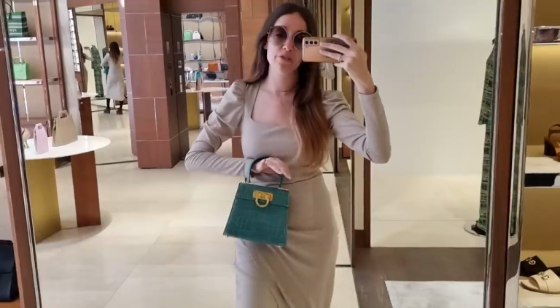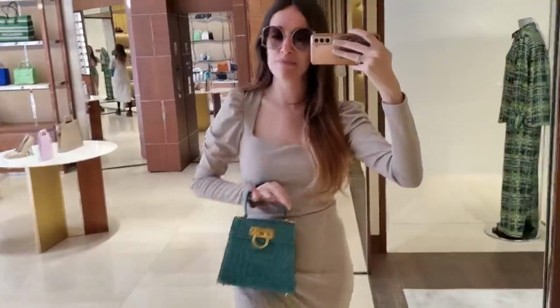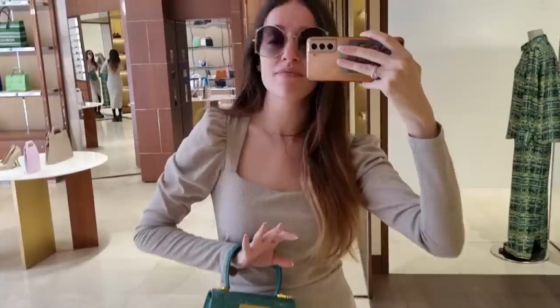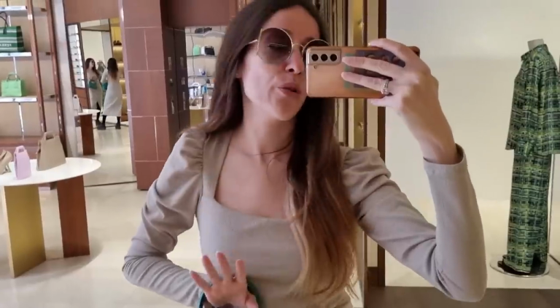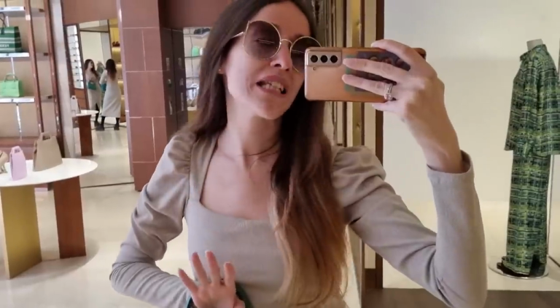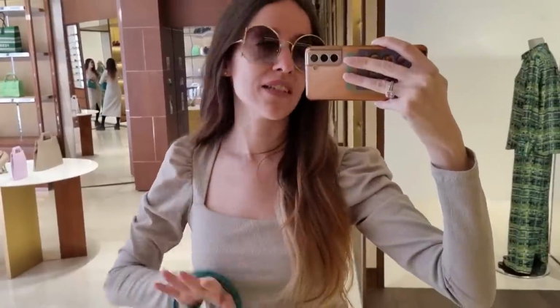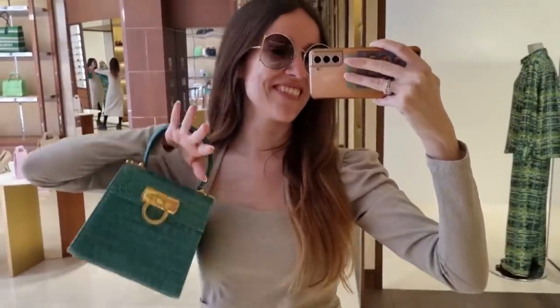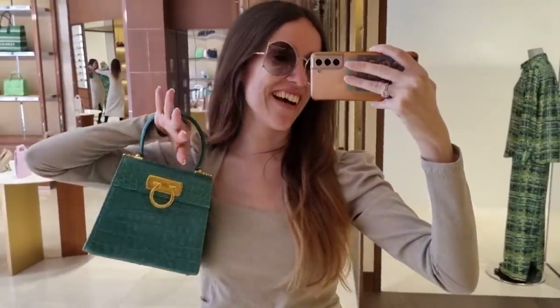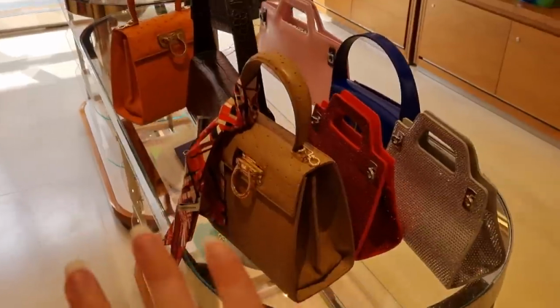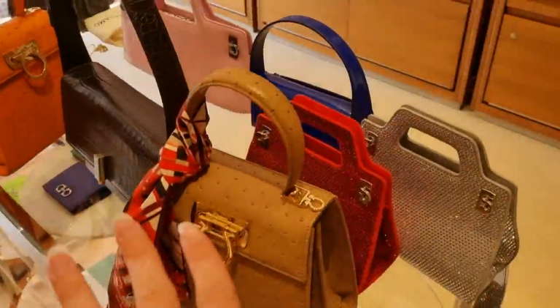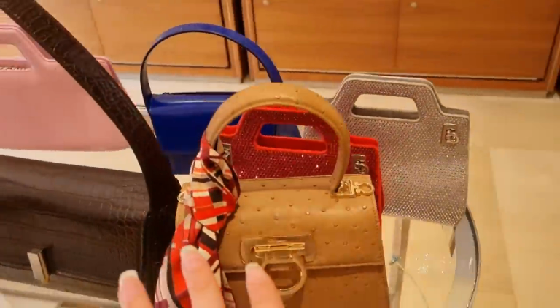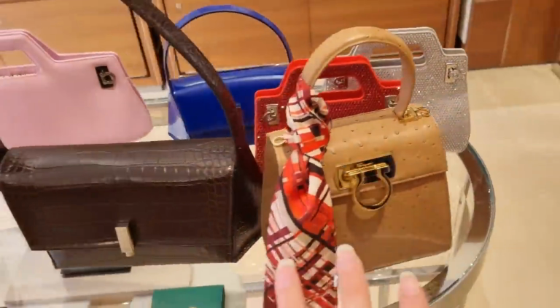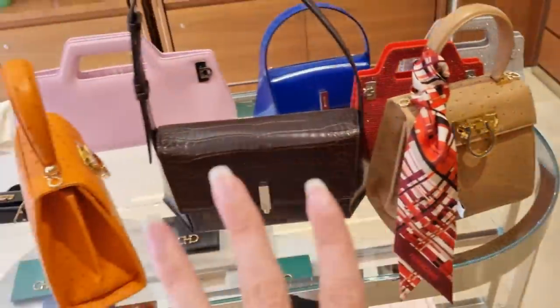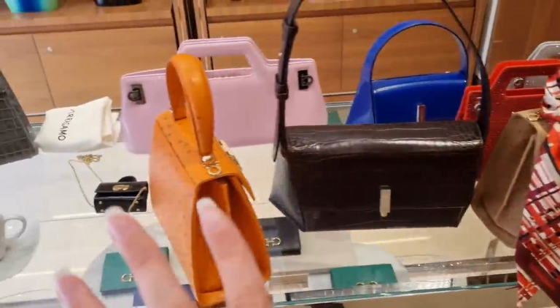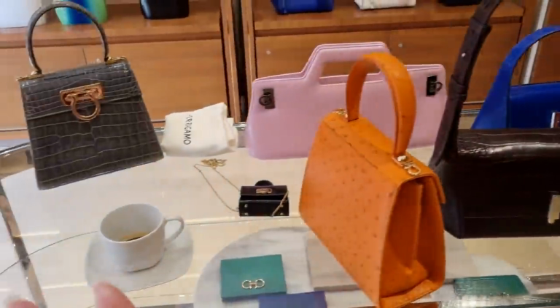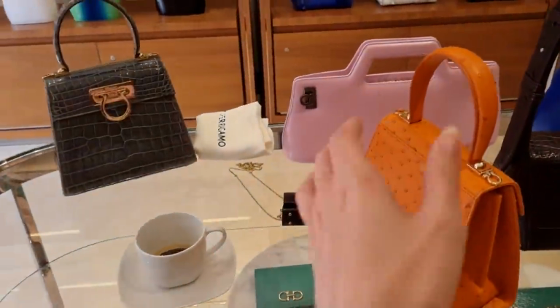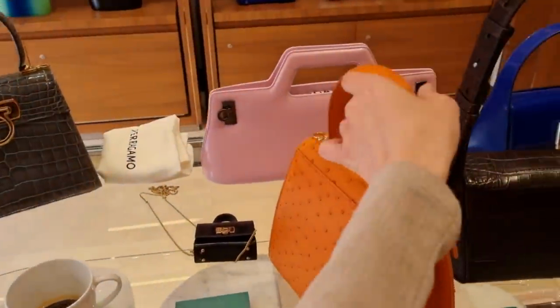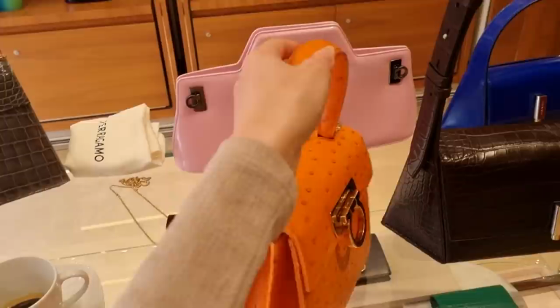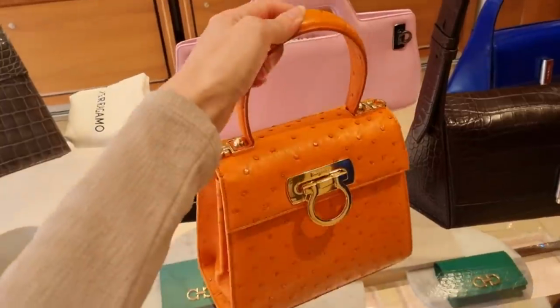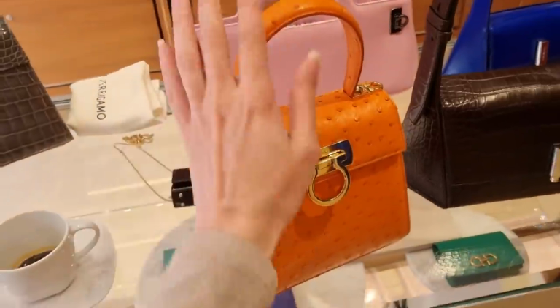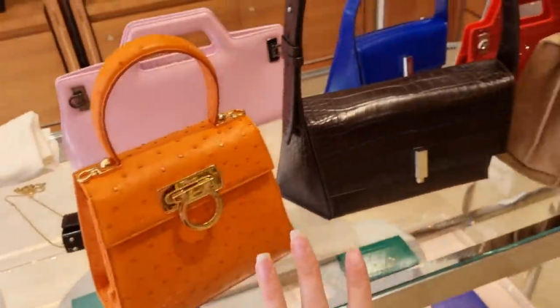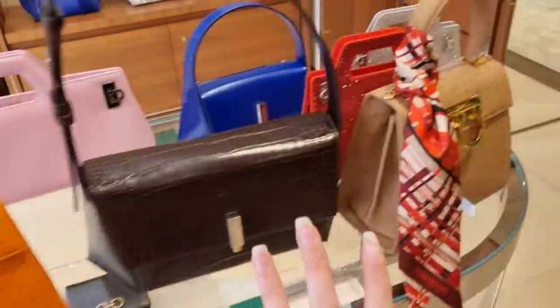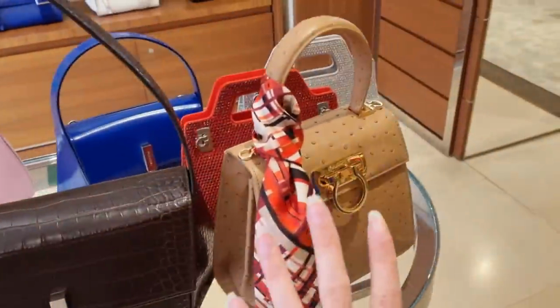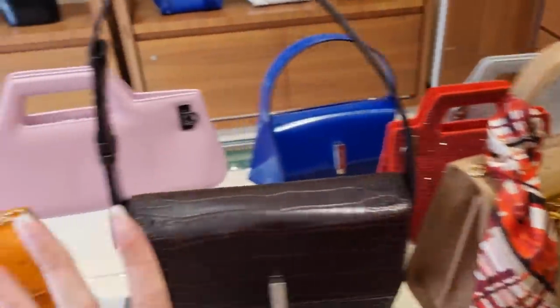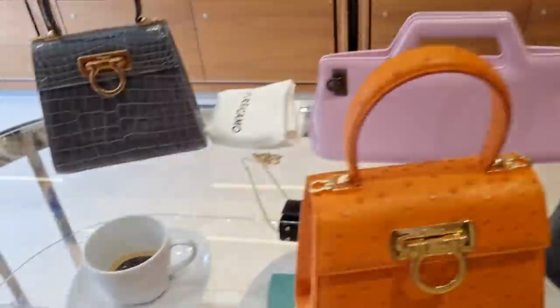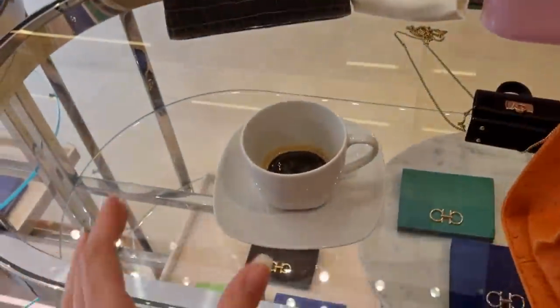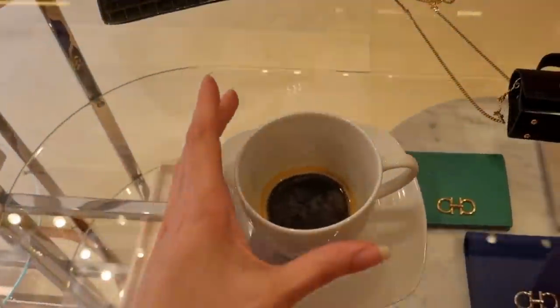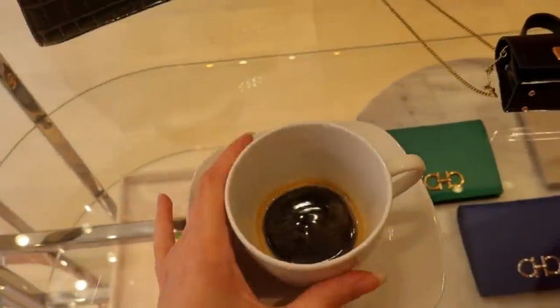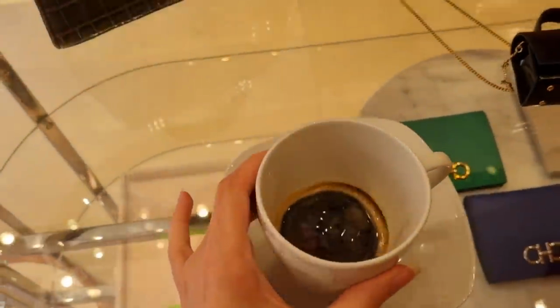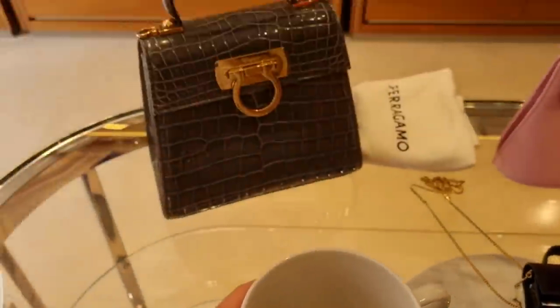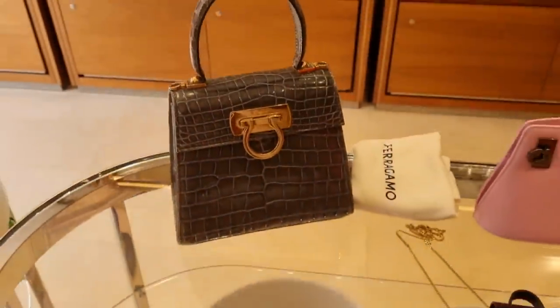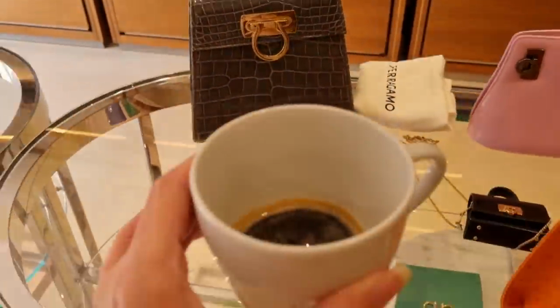Beautiful green — we all know I'm a Slytherin. After all of this, let's look at it again. Pretty, pretty, pretty. After all of this, we need to have a little break and drink a little coffee.